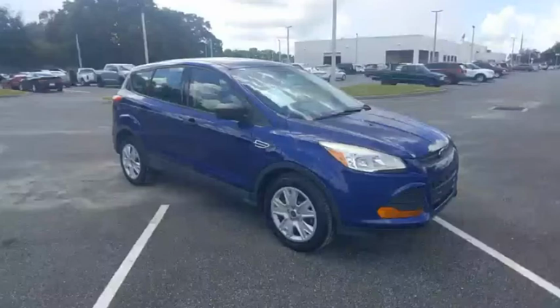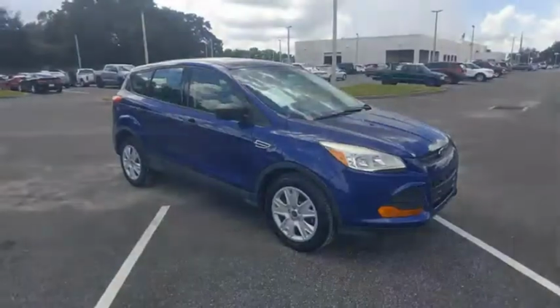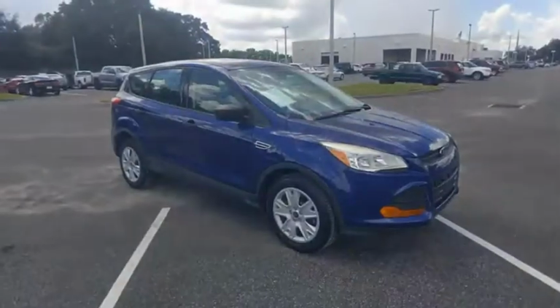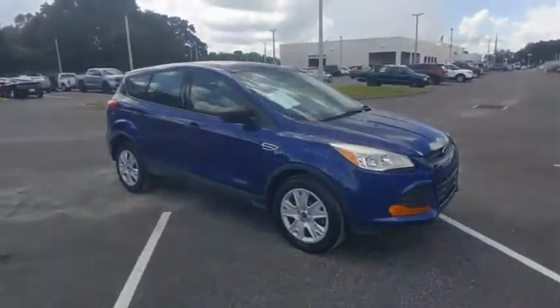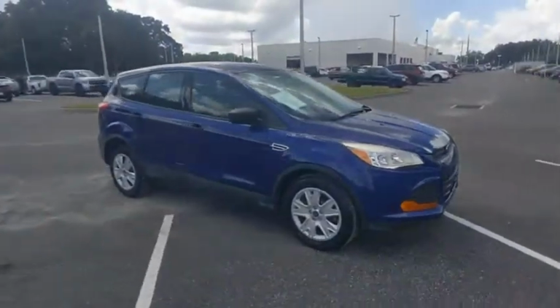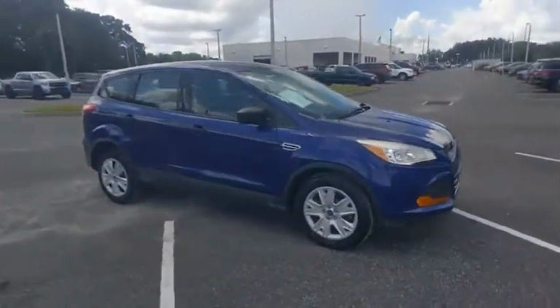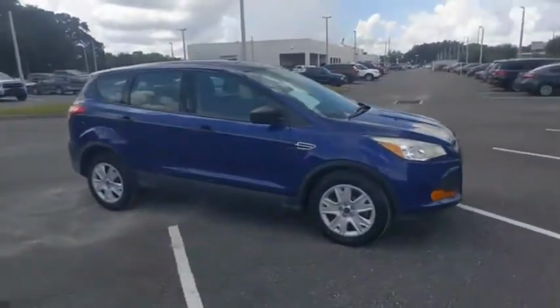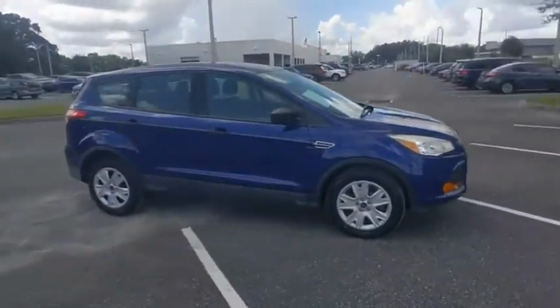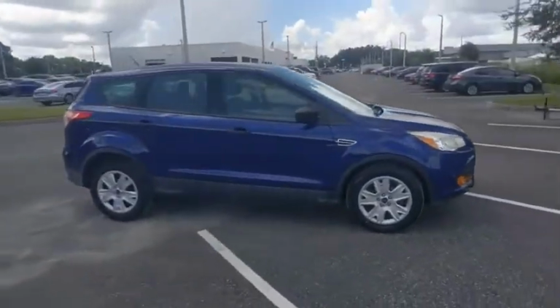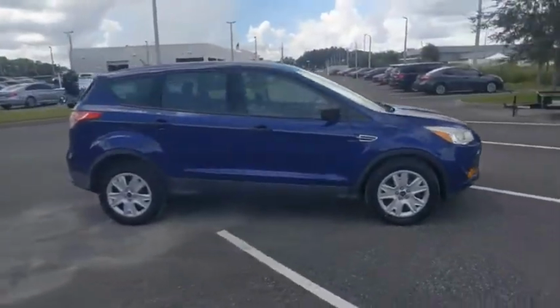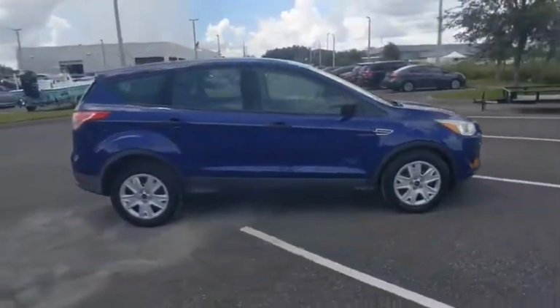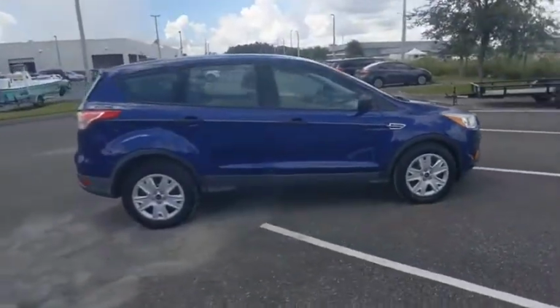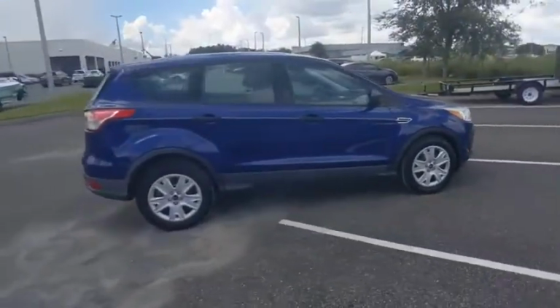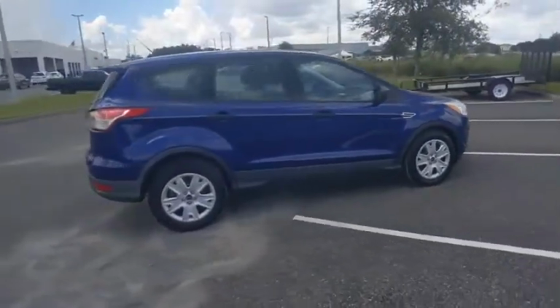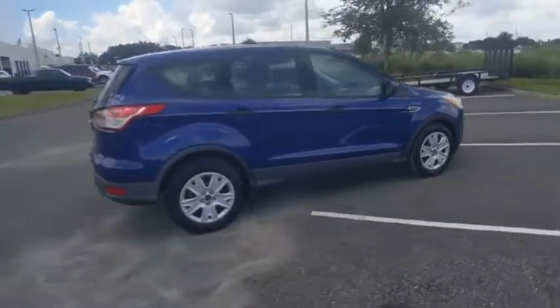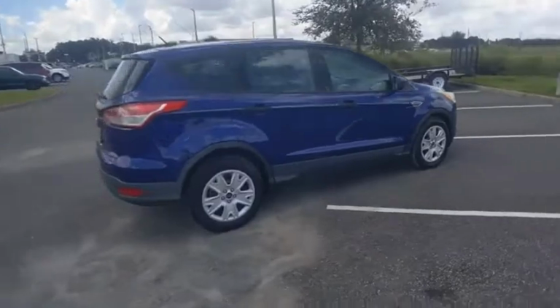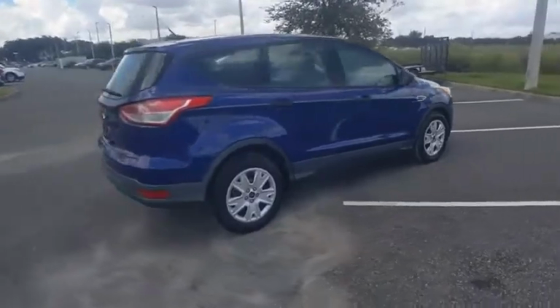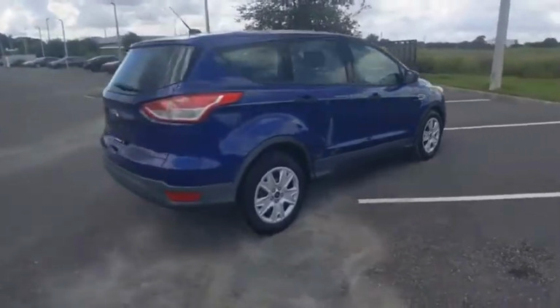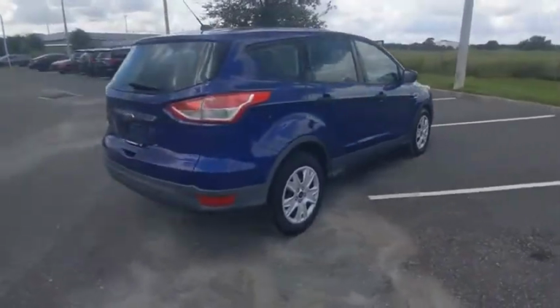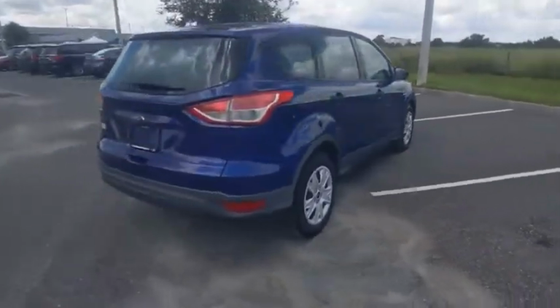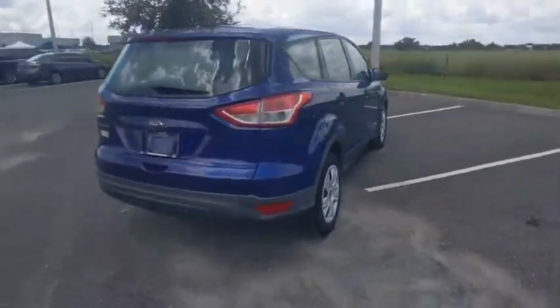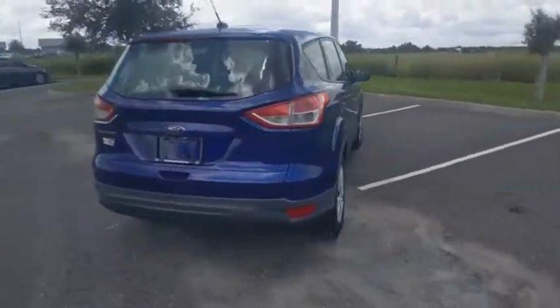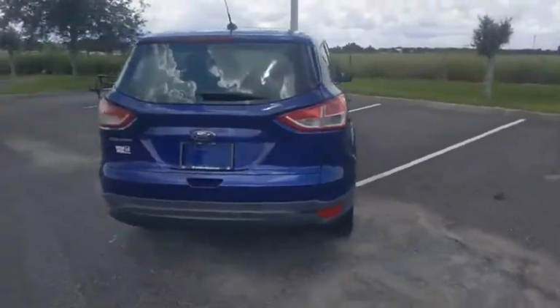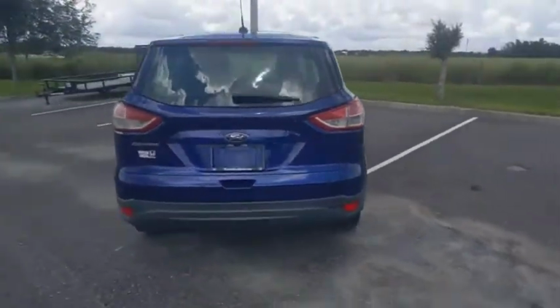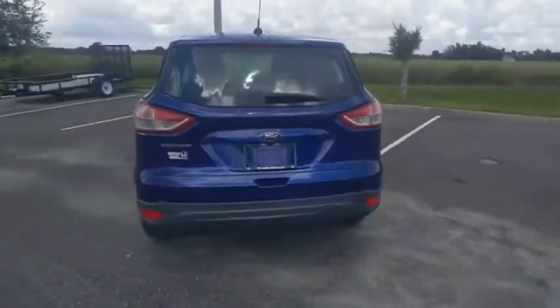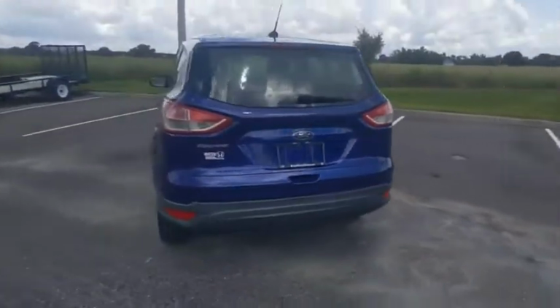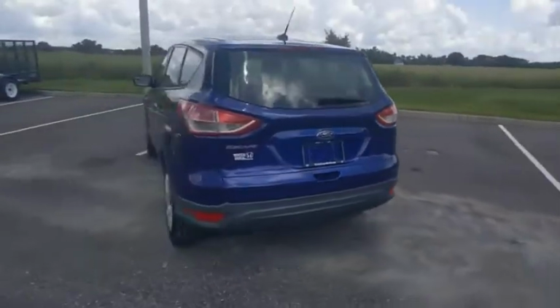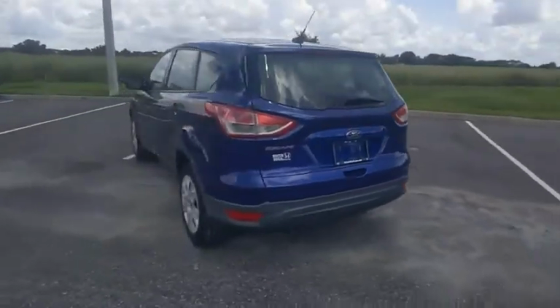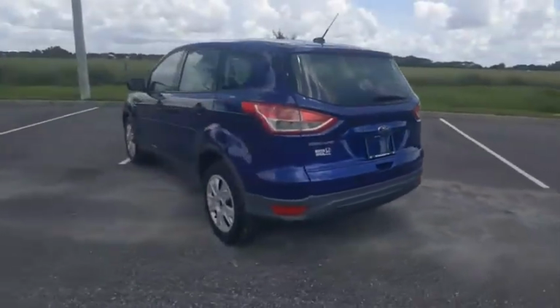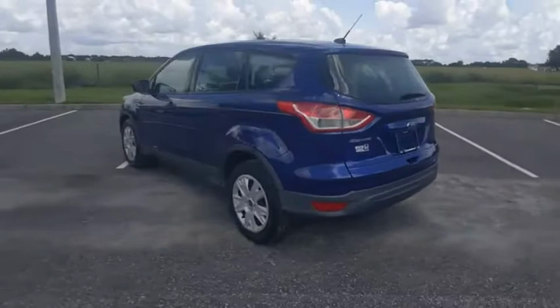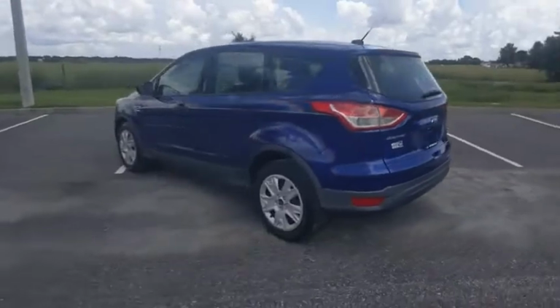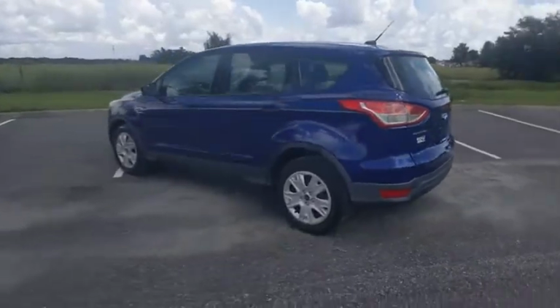Take a ride in the 2016 Escape. Gas engines flex, tow, sip and go with Ford Escape, and is priced below $15,000.